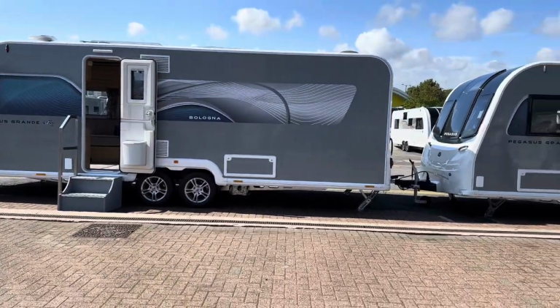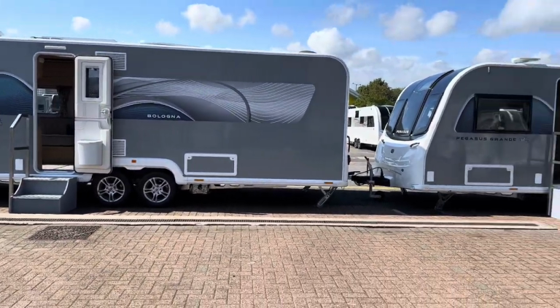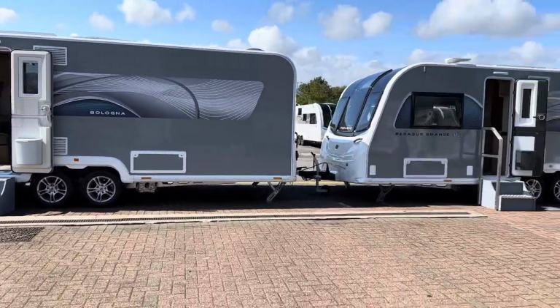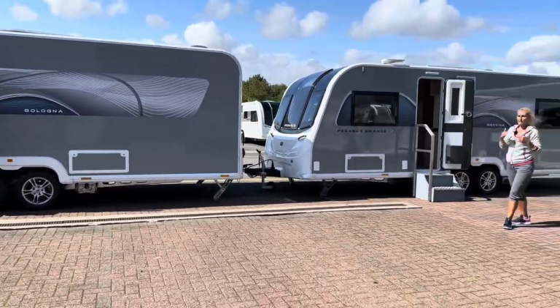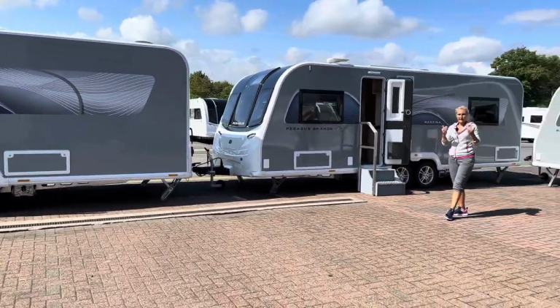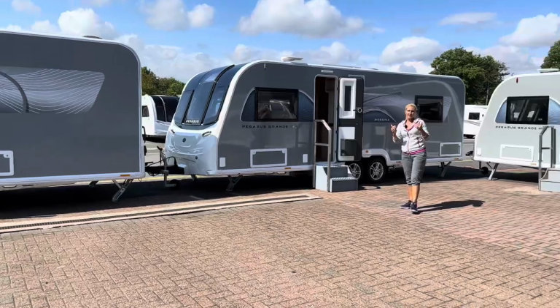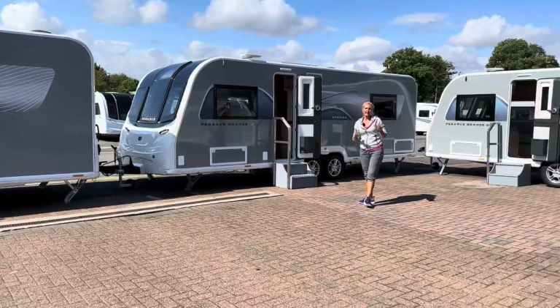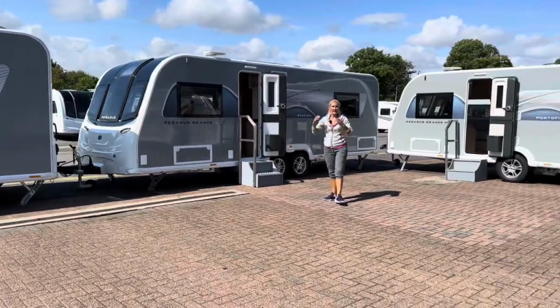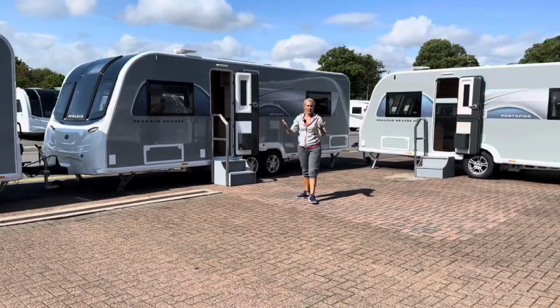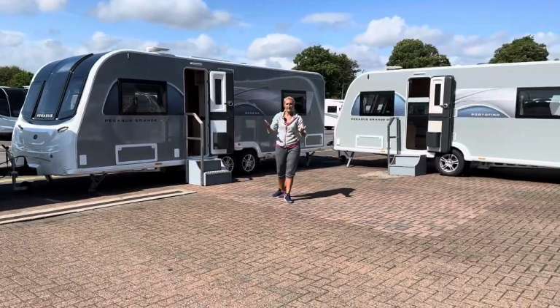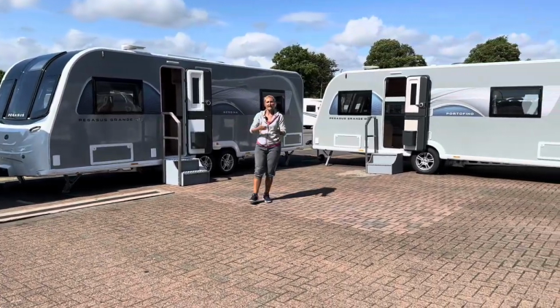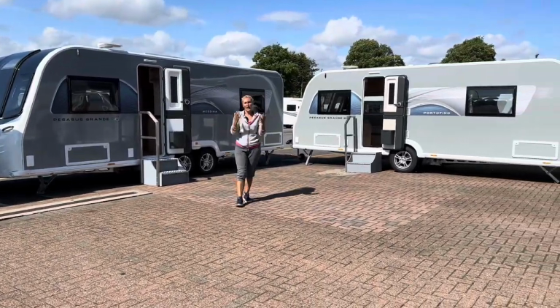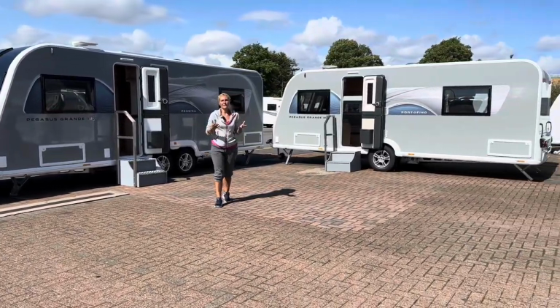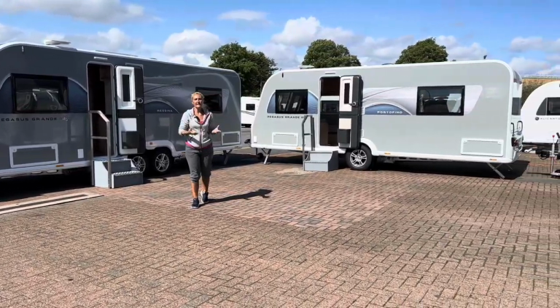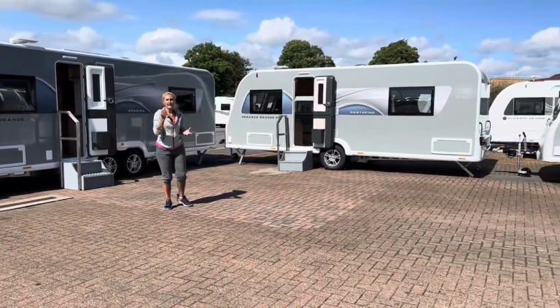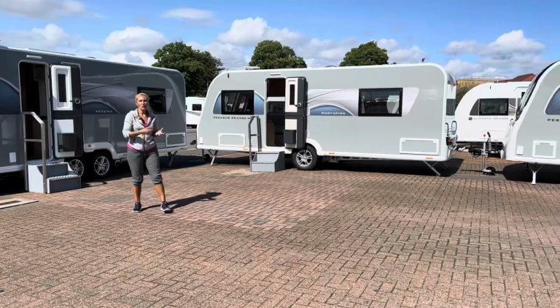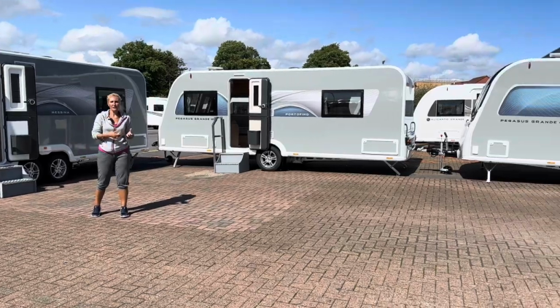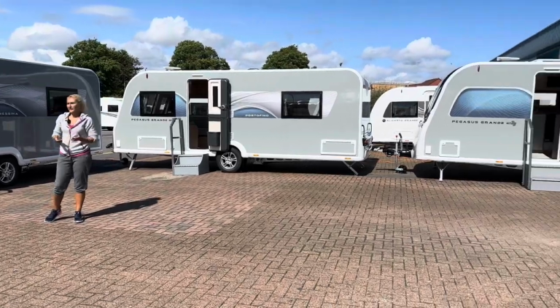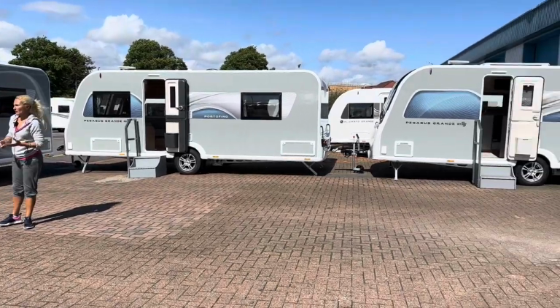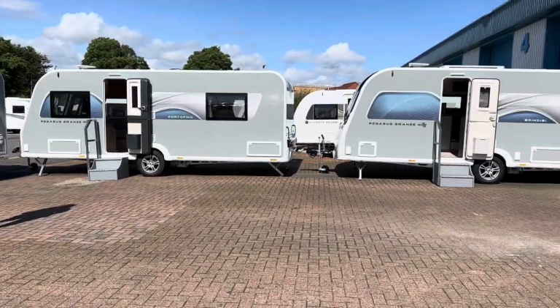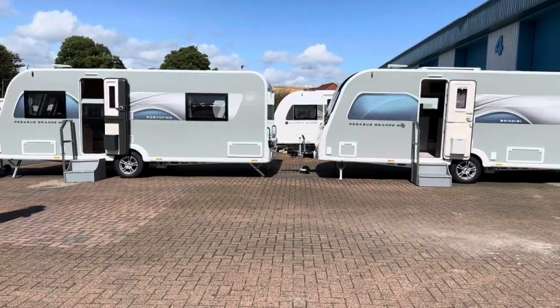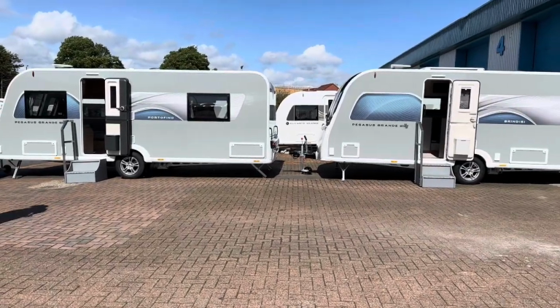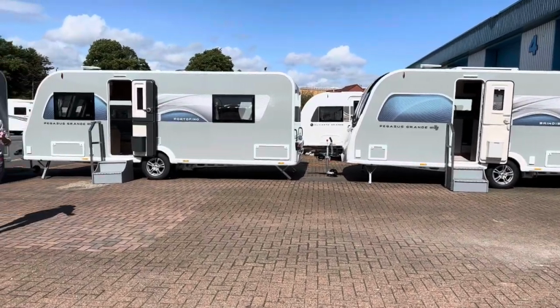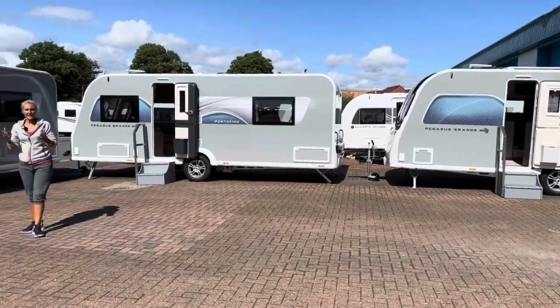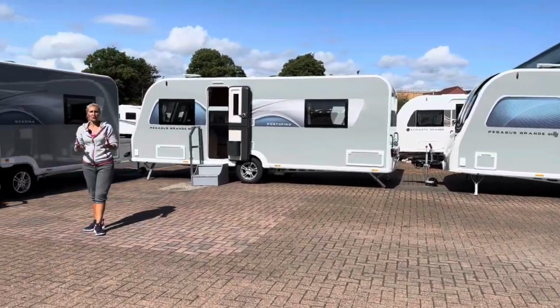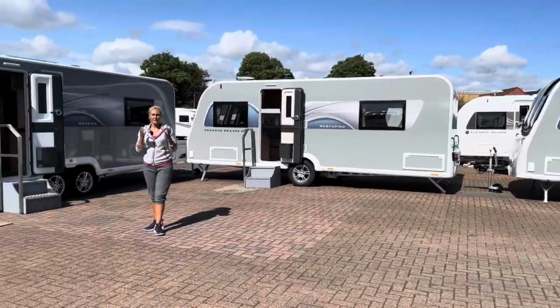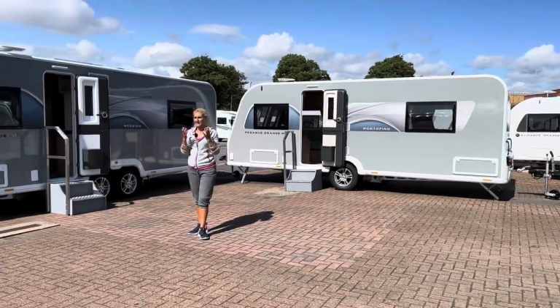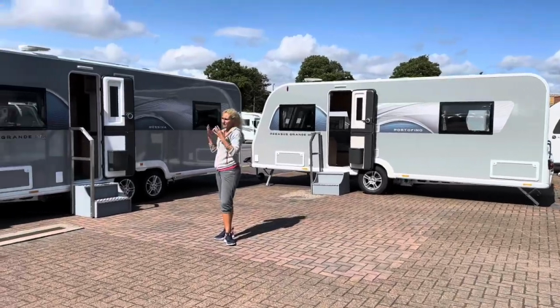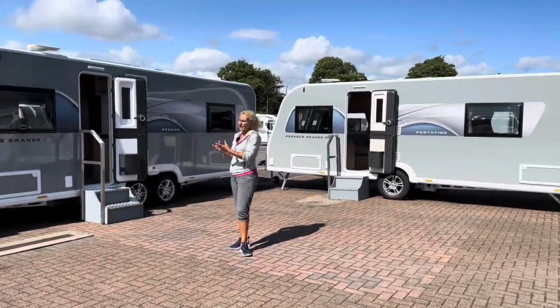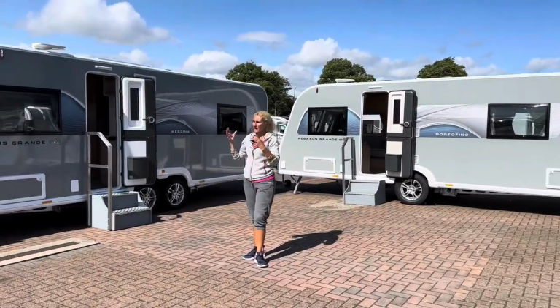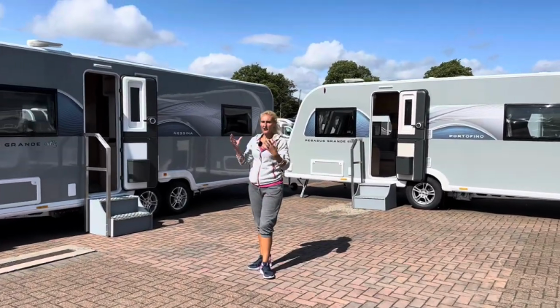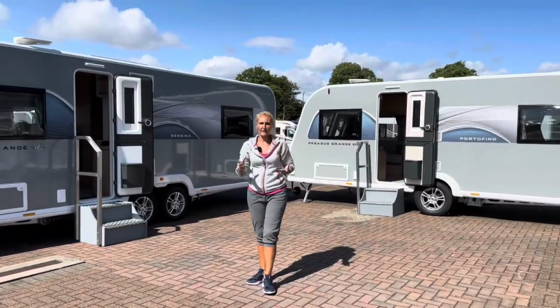The Pegasus Grande models are mid-range in the Bailey lineup — eight-foot wide caravans with air blown central heating, a solar panel, and alloy wheels. These are good mid-range large caravans.